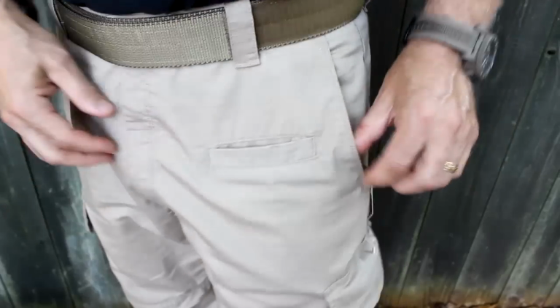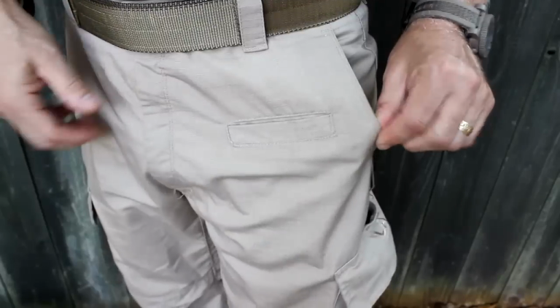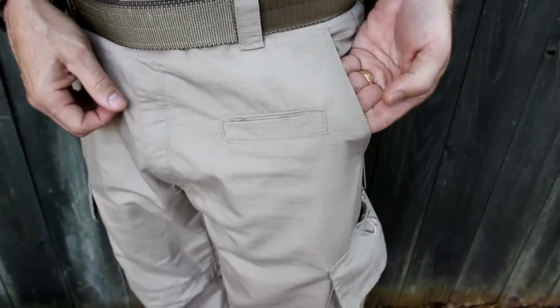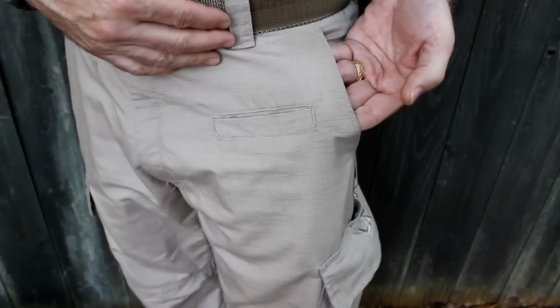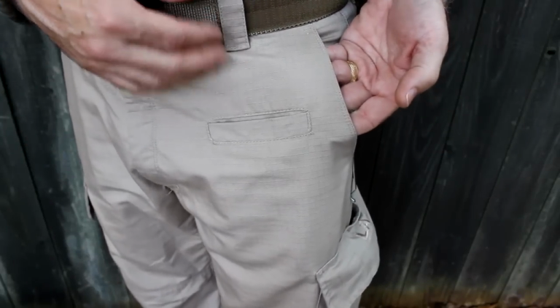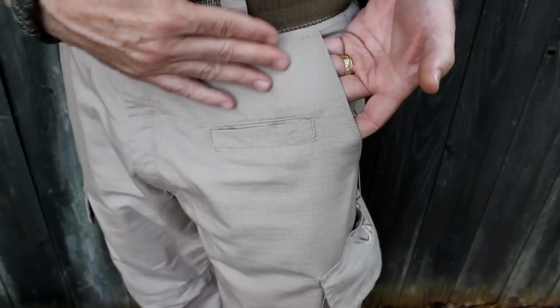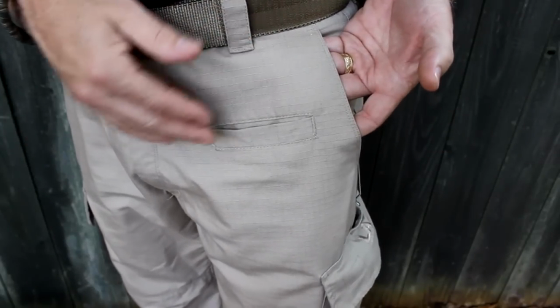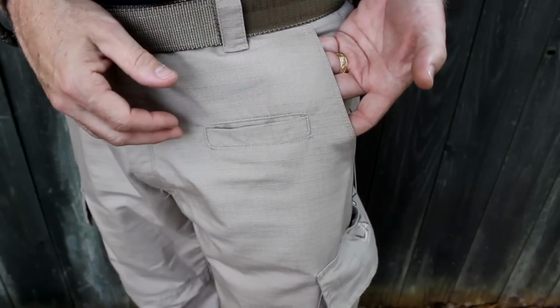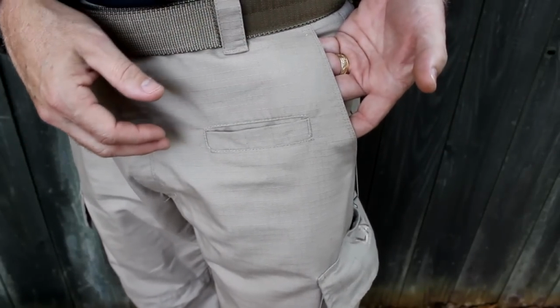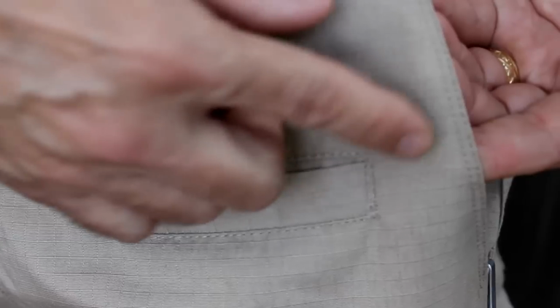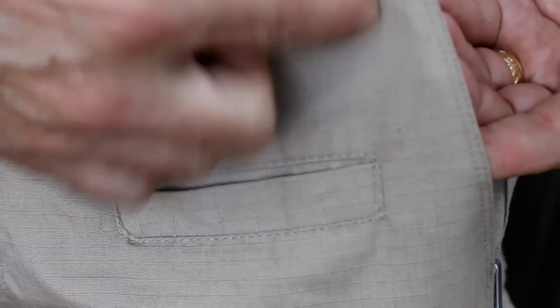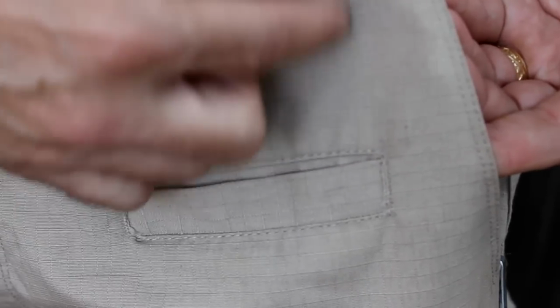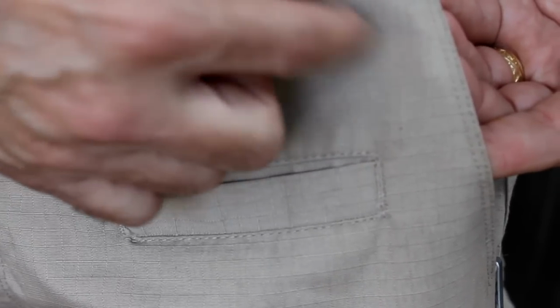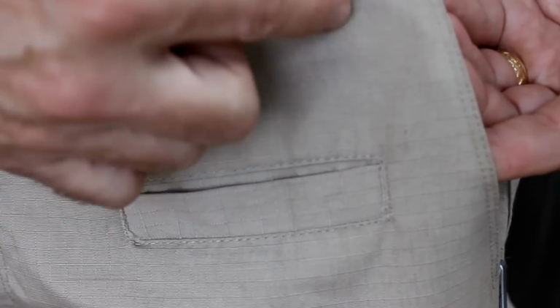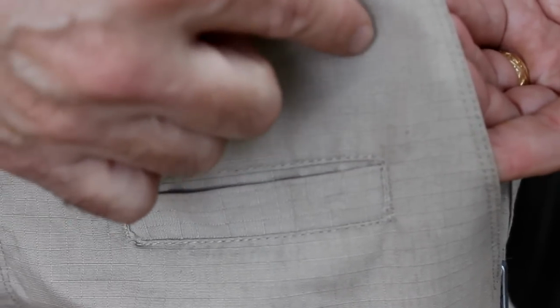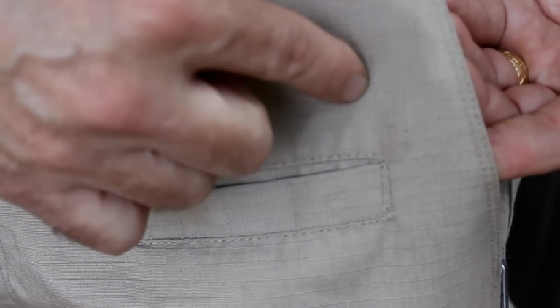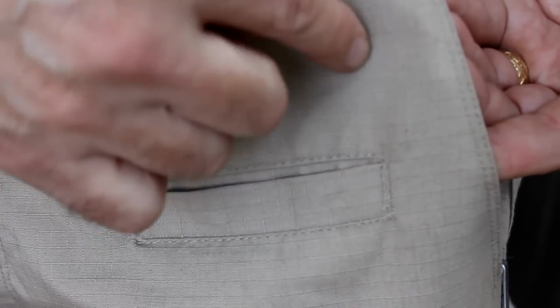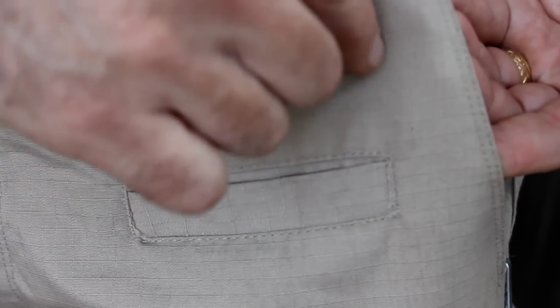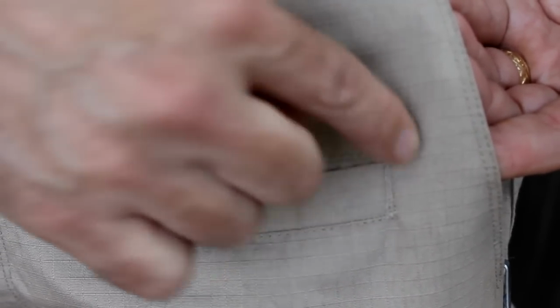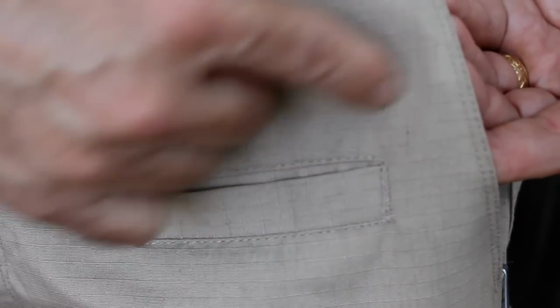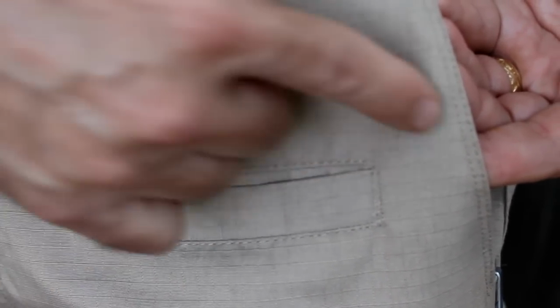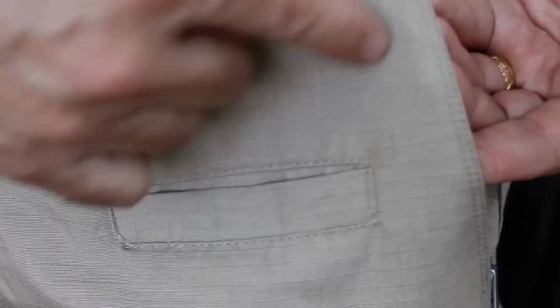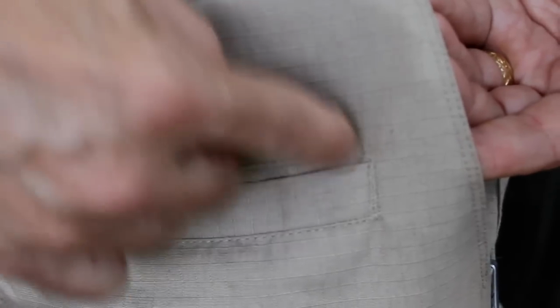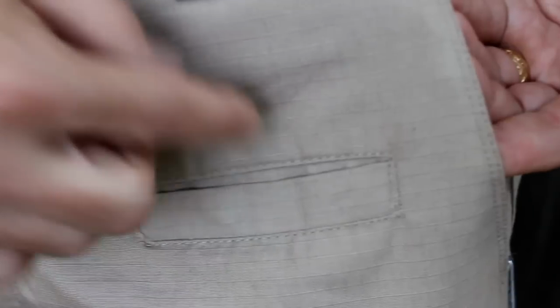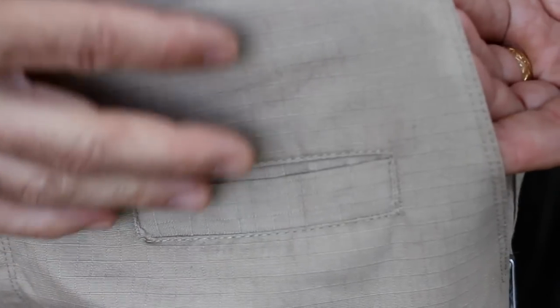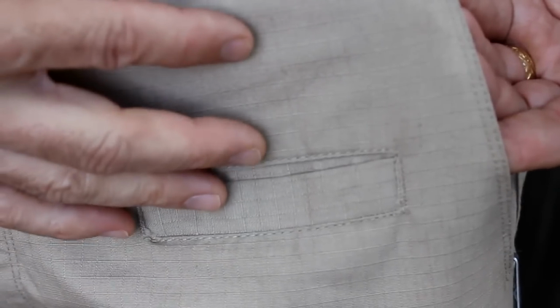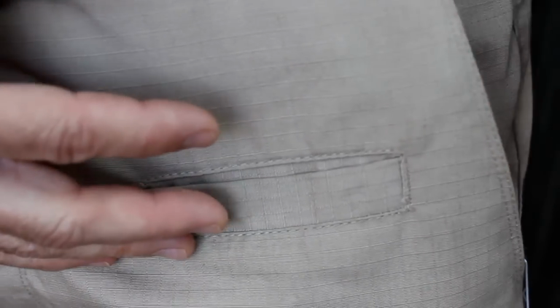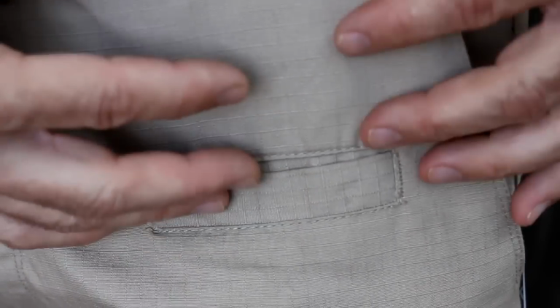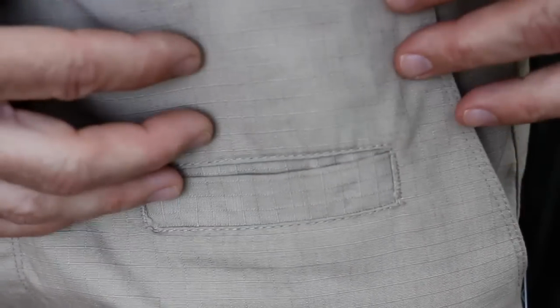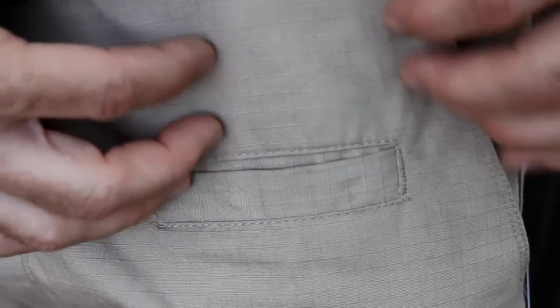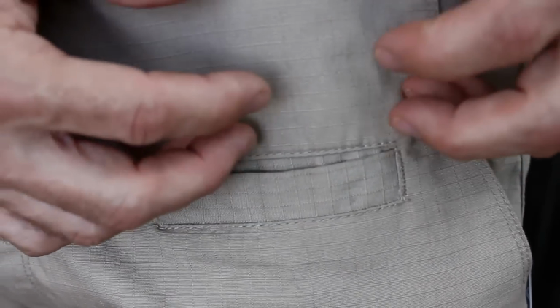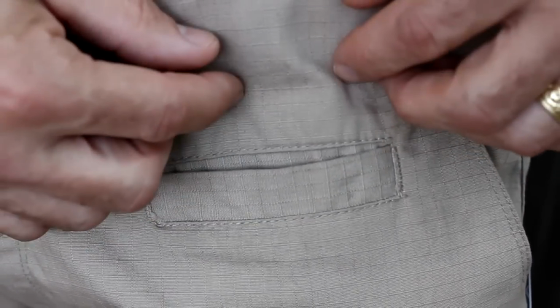They're a 60-40 cotton blend and they're made of a ripstop fabric. Most of you guys know that this stuff, if it tears, it doesn't continue to tear because of the crisscrosses. It really protects you — so if you do have a small rip, it's going to contain itself.